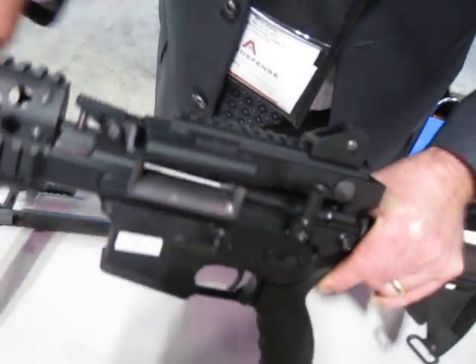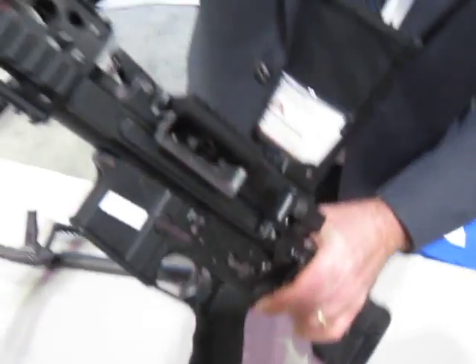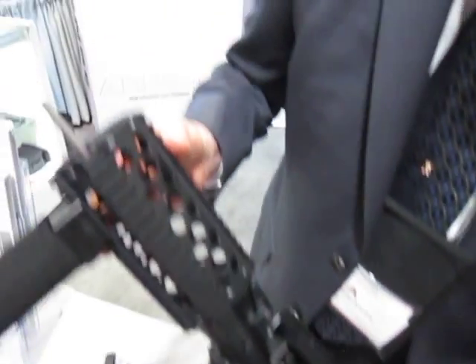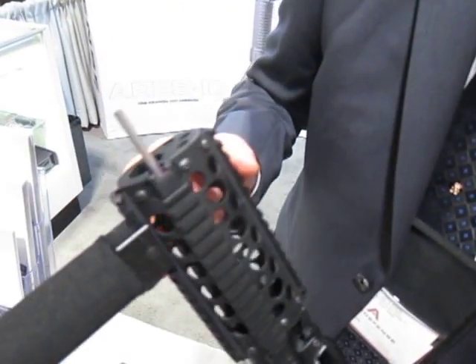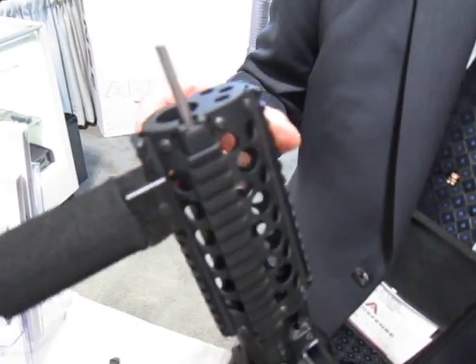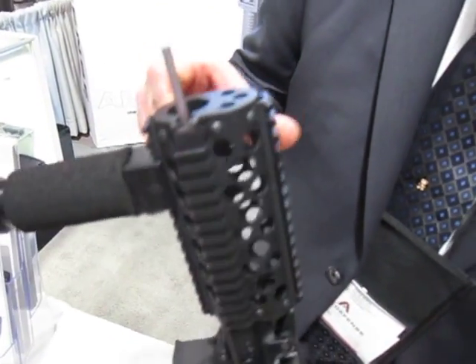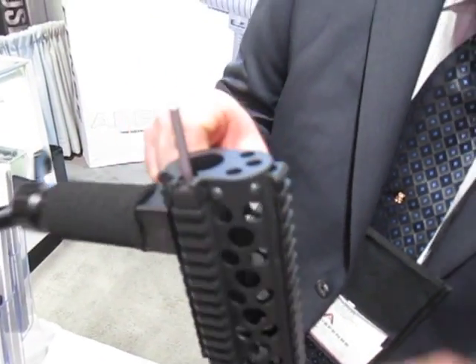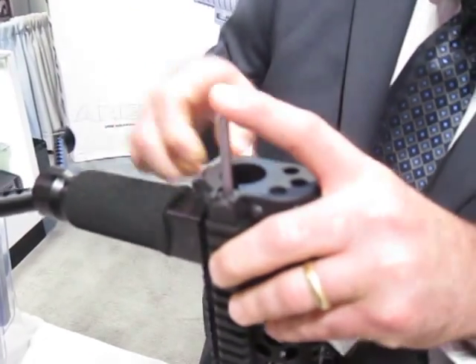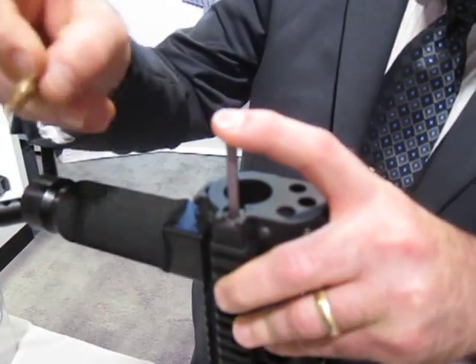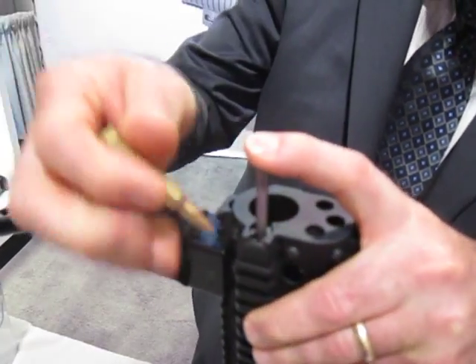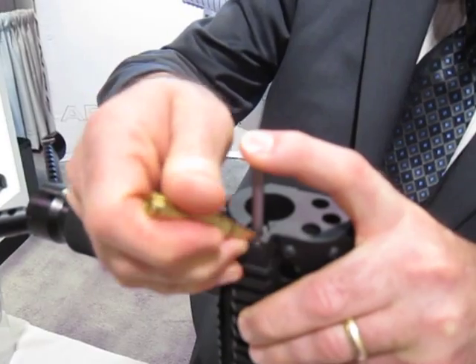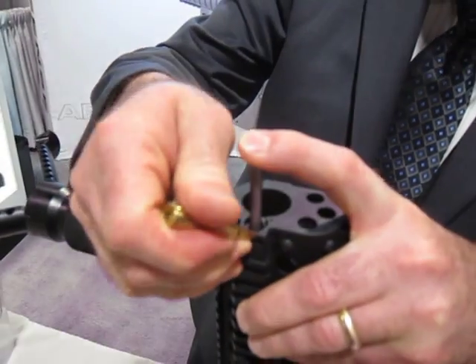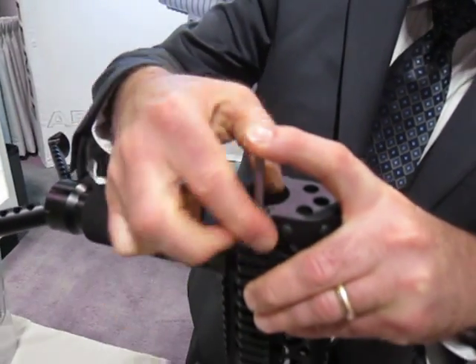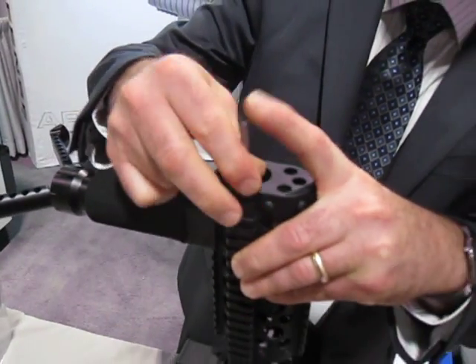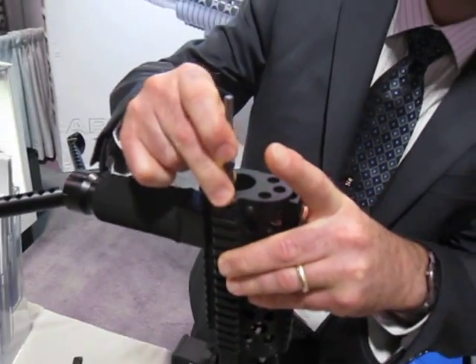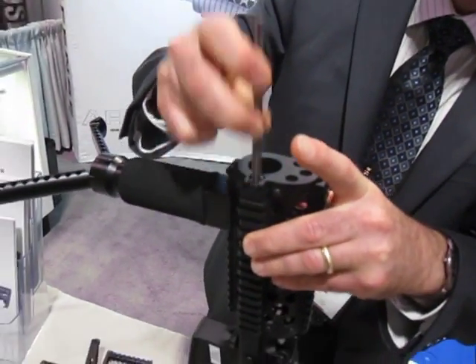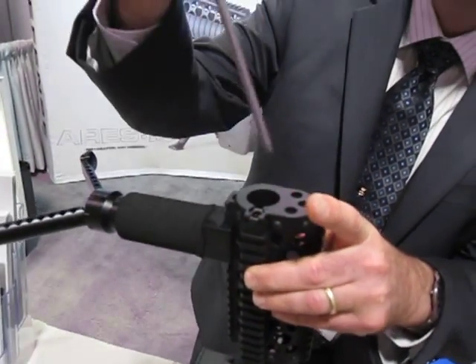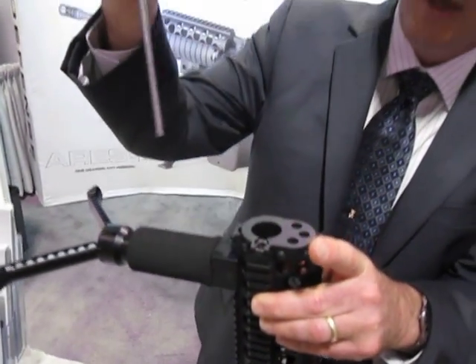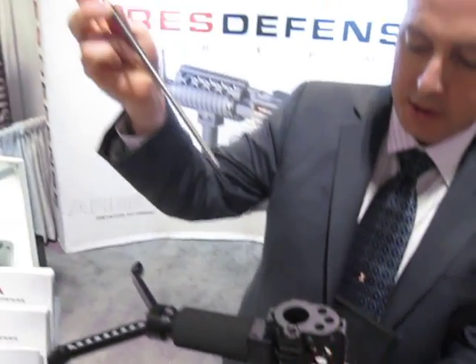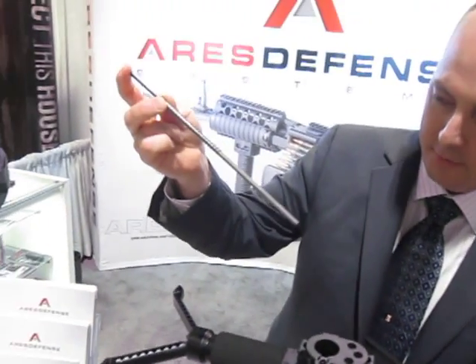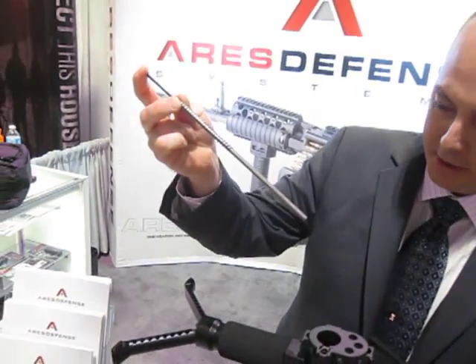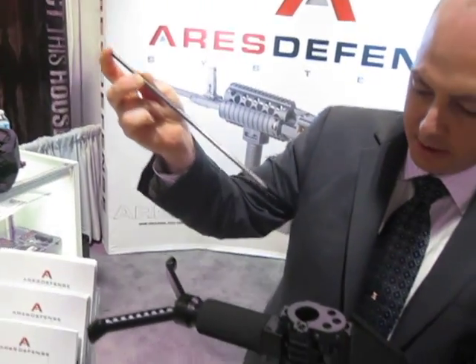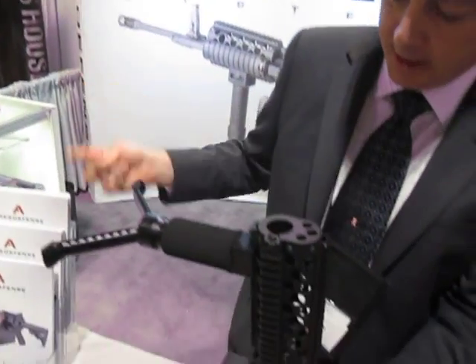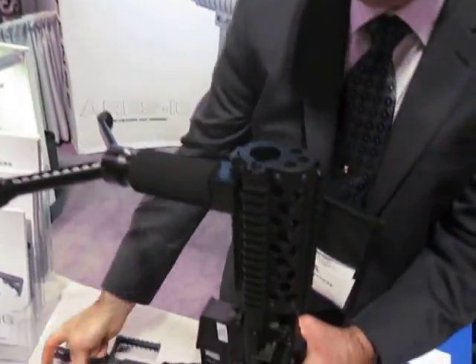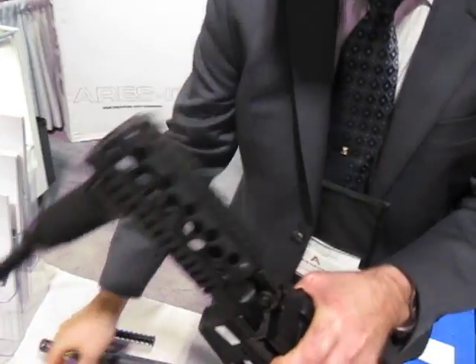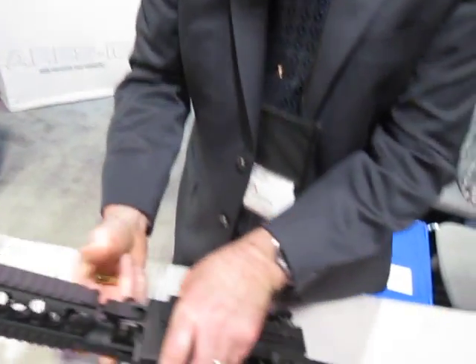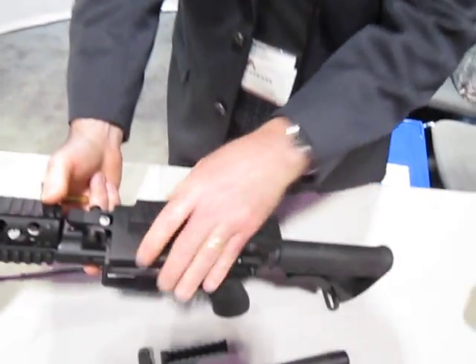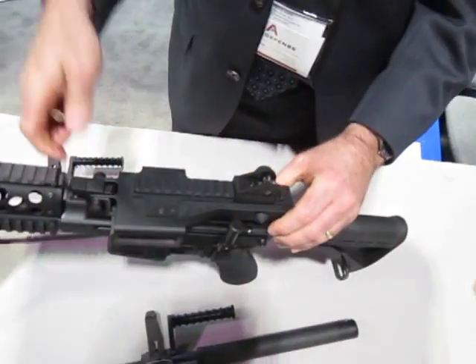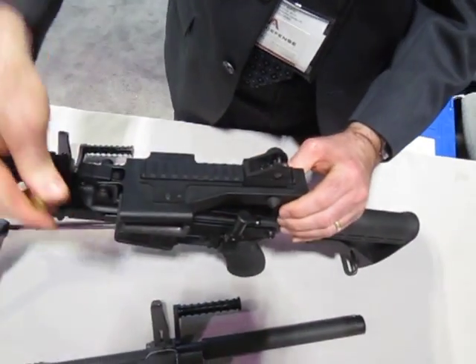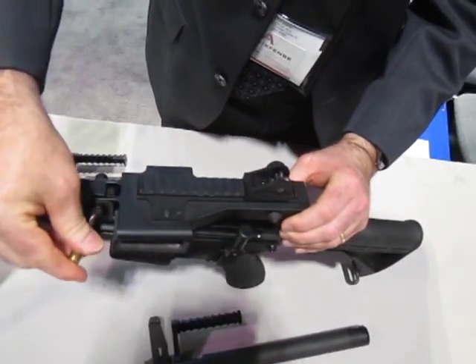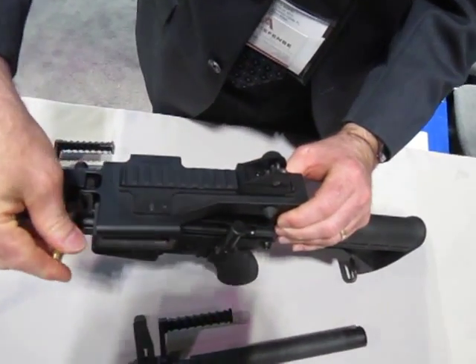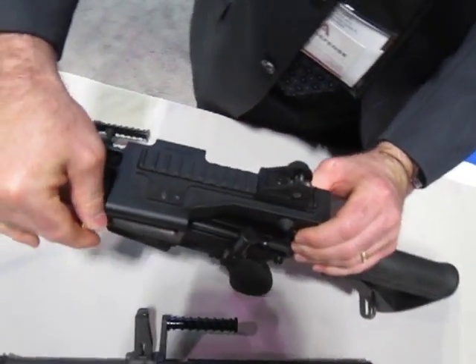Field stripping this weapon is super simple. We remove the barrel after clearing the chamber. The operating rod comes out of the side. We then remove the top cover.